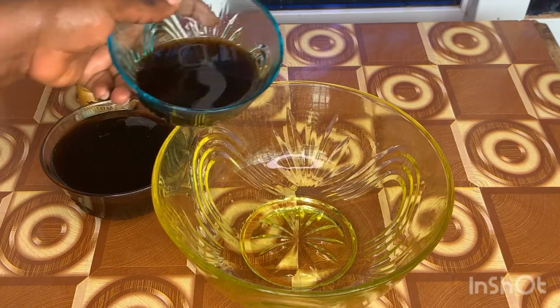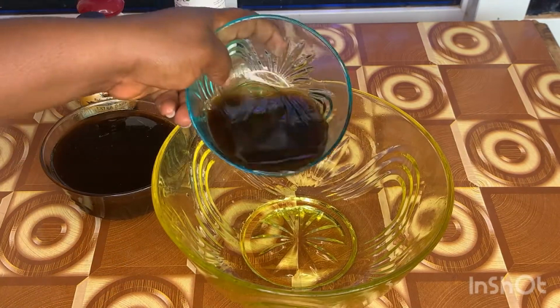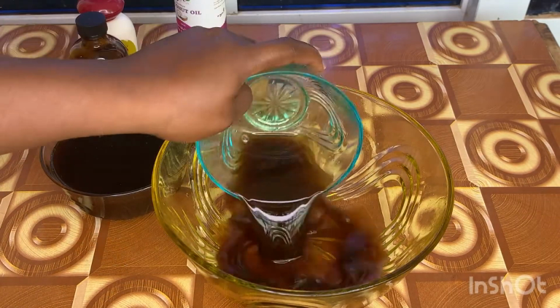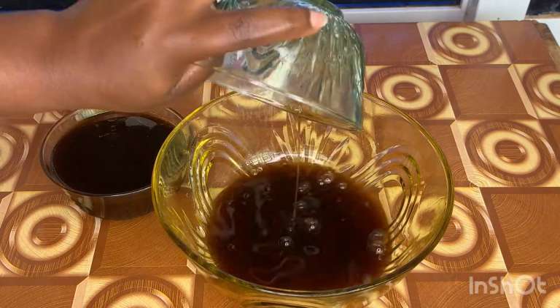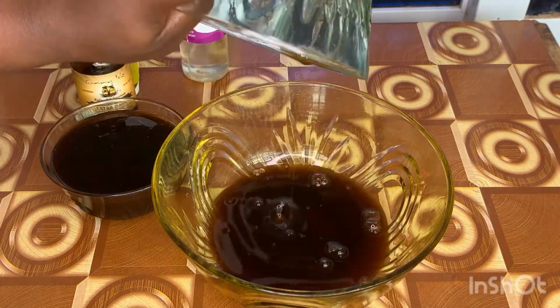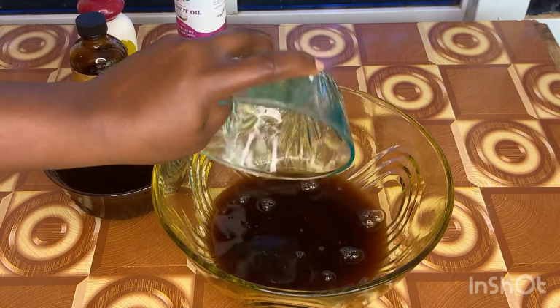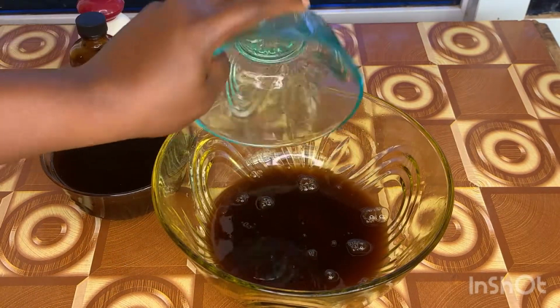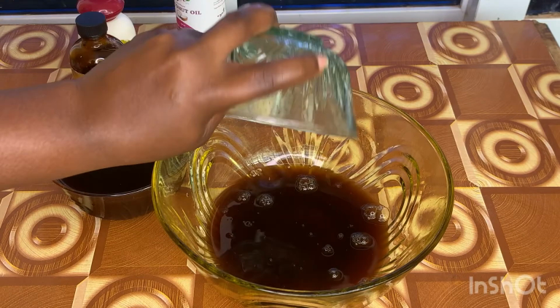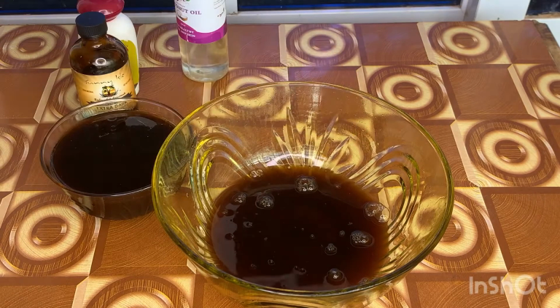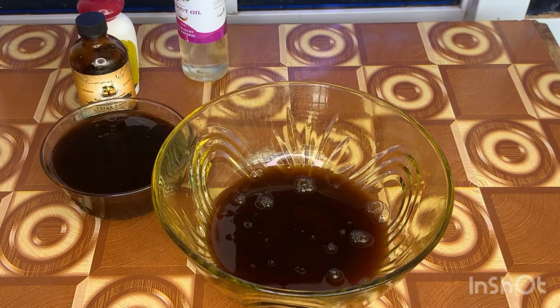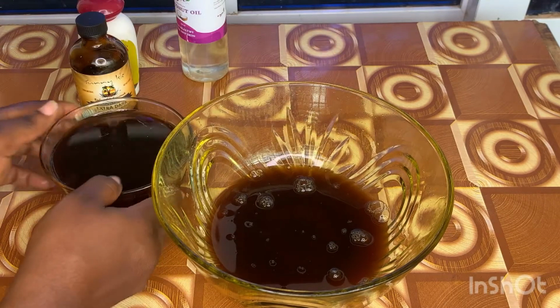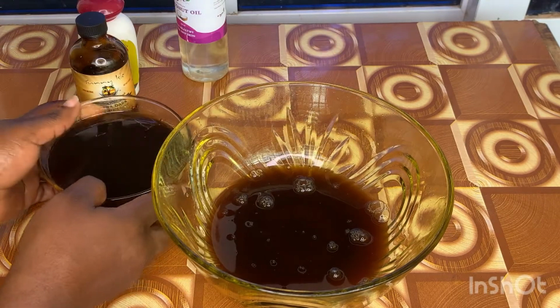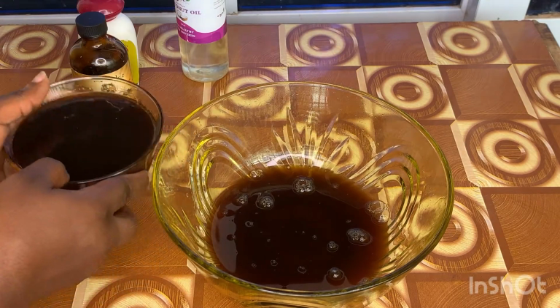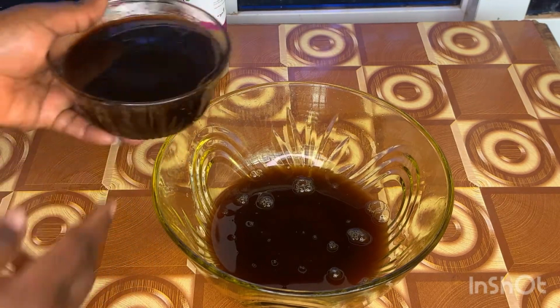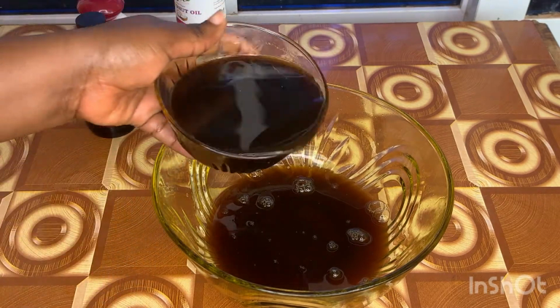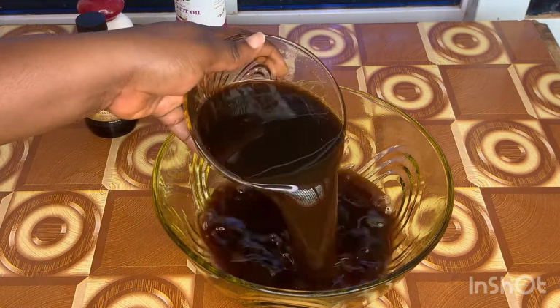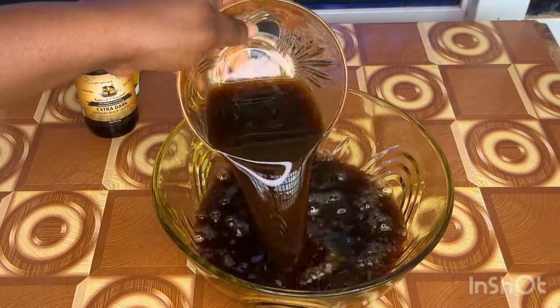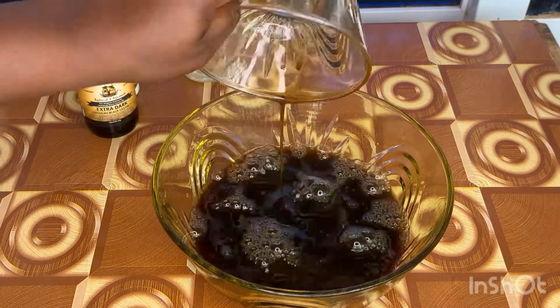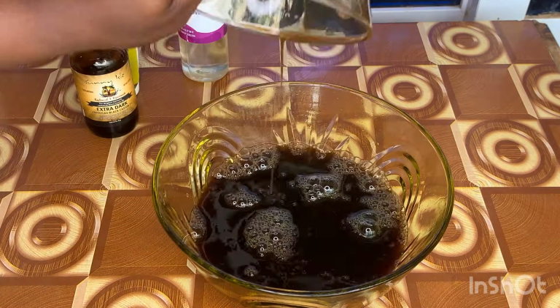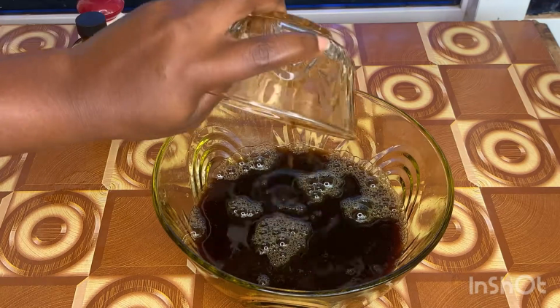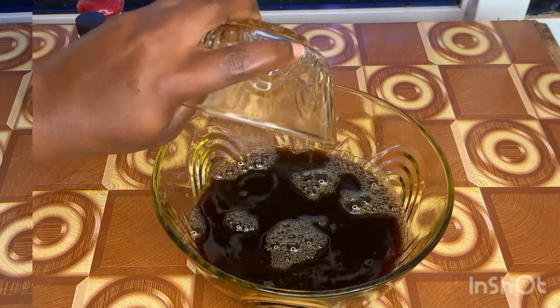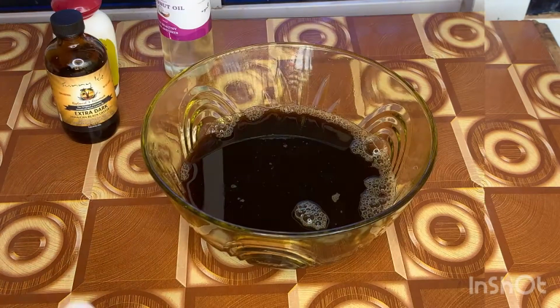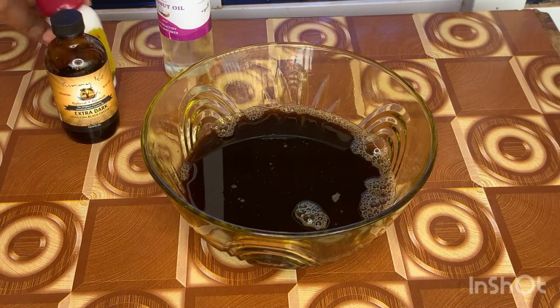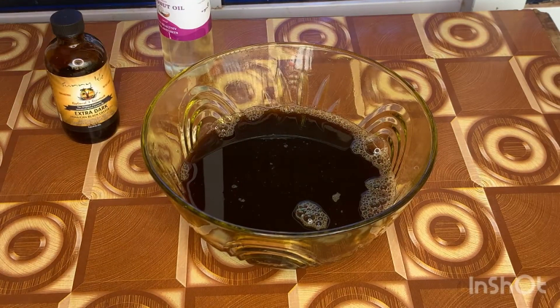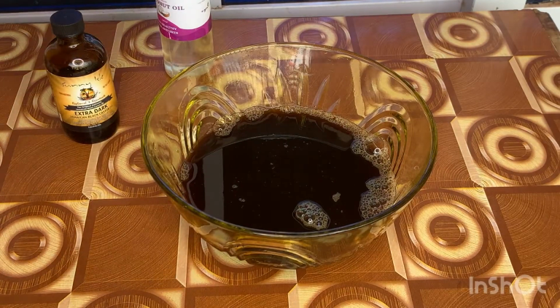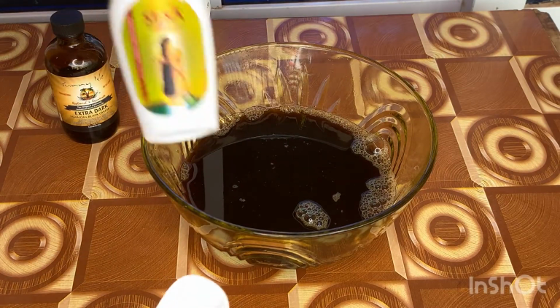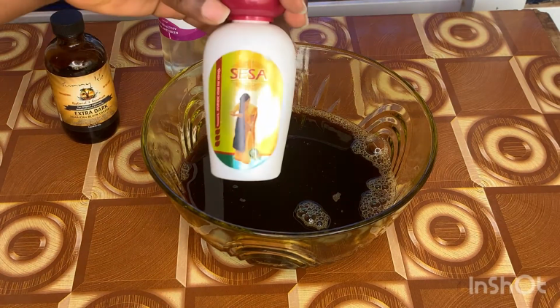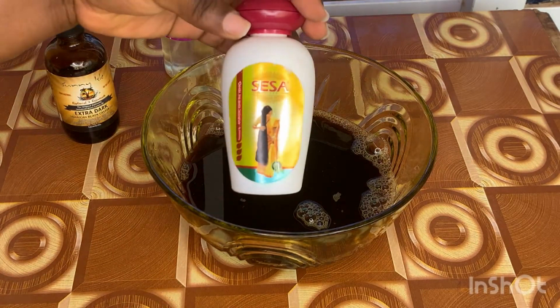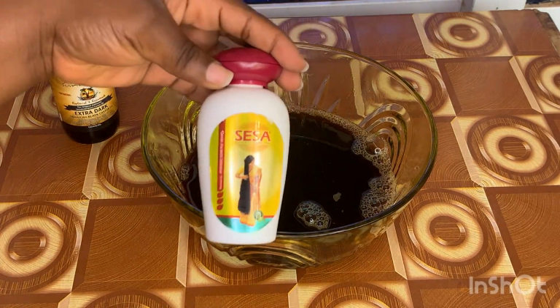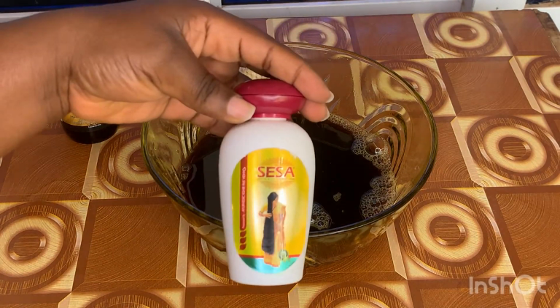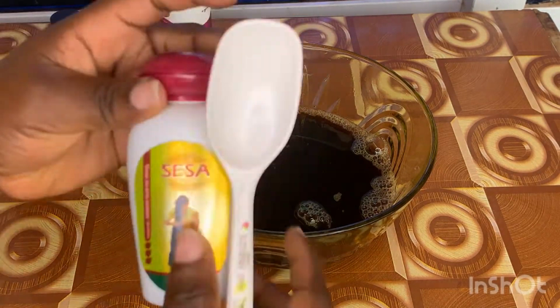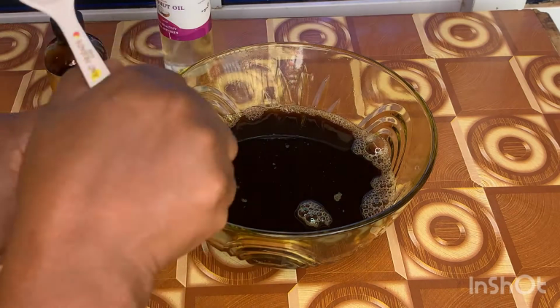After sieving, I transferred everything back into the bowl and moved on to the next step — adding my oils. I'm going to start with the sessa oil.